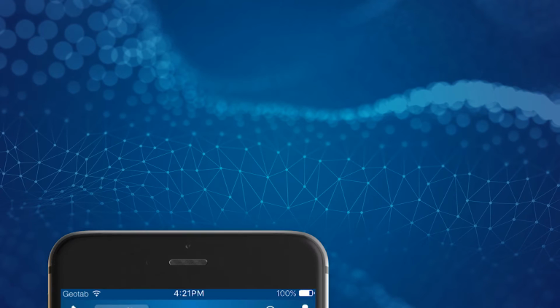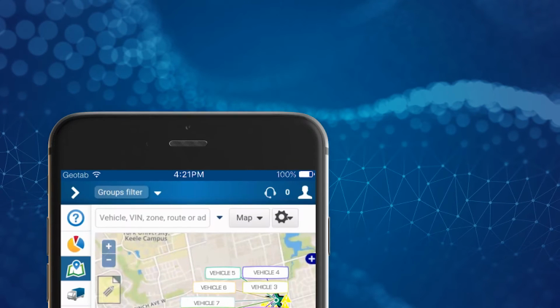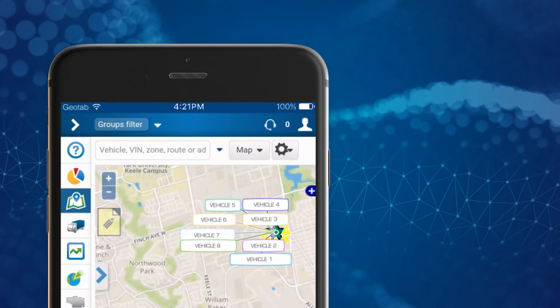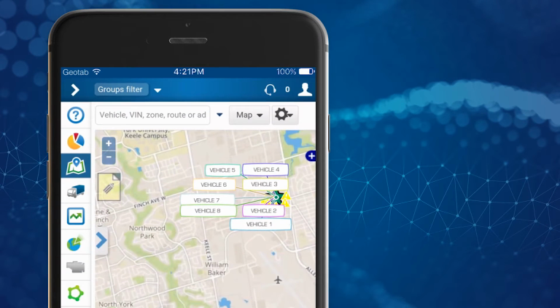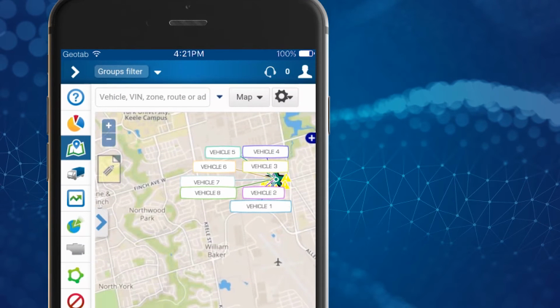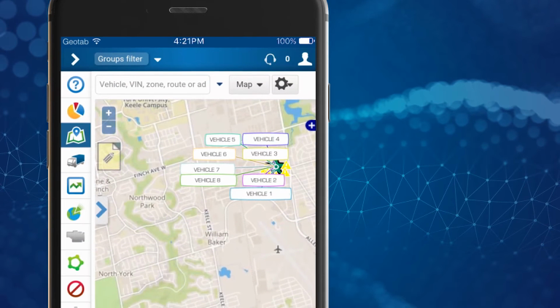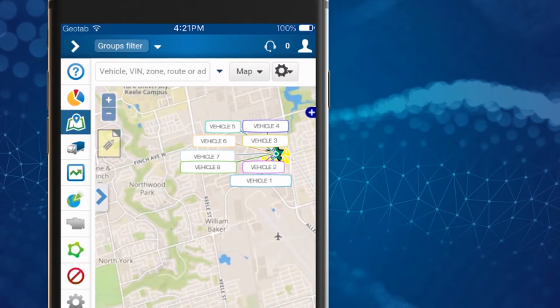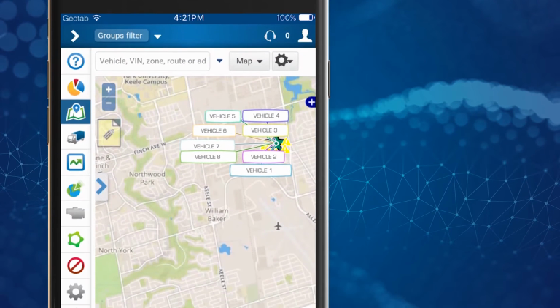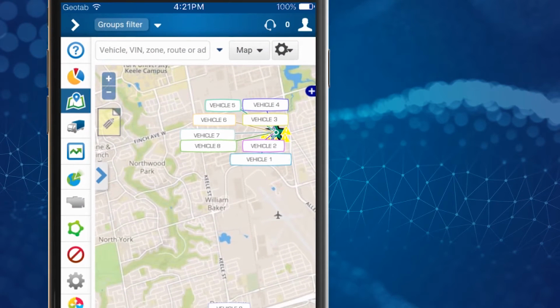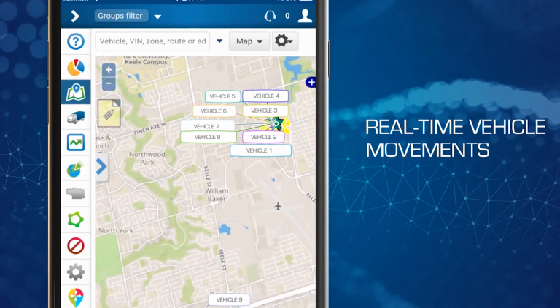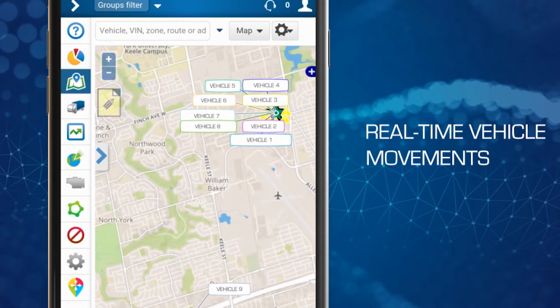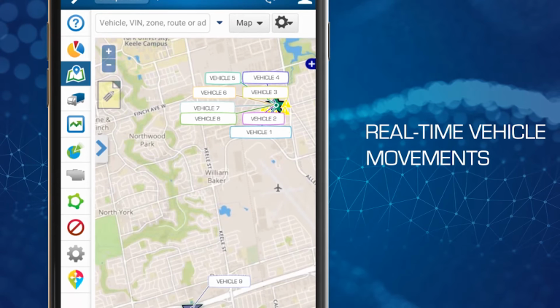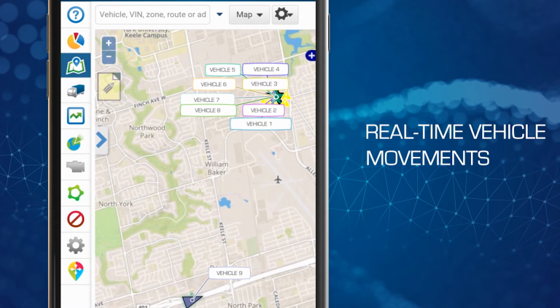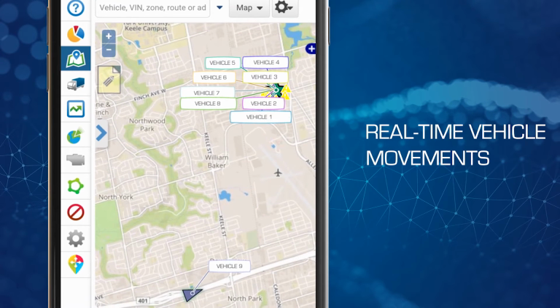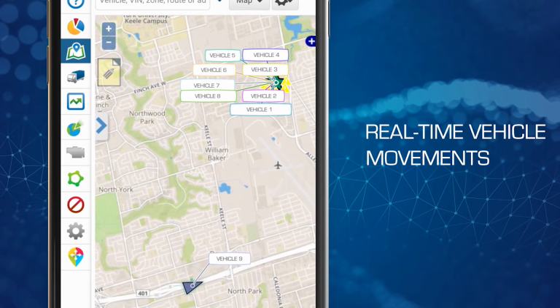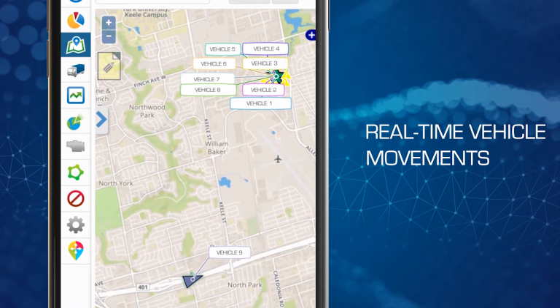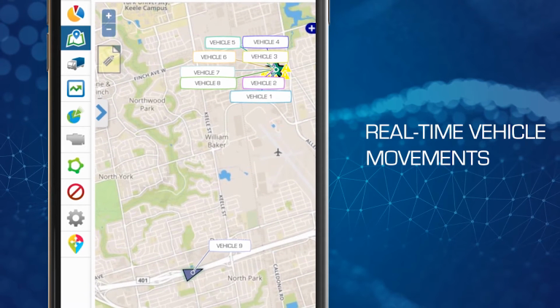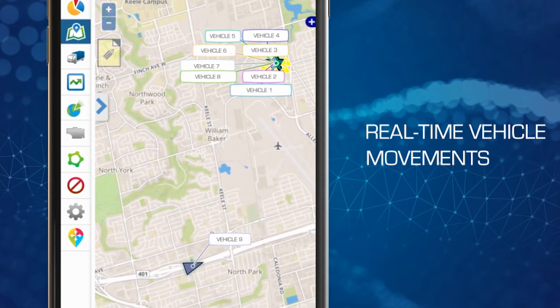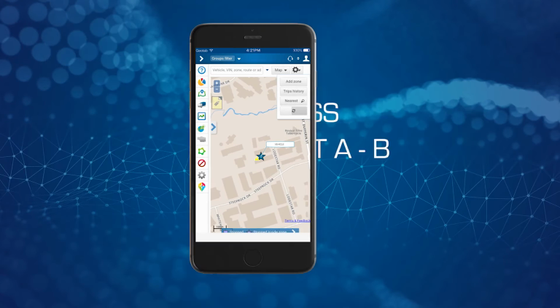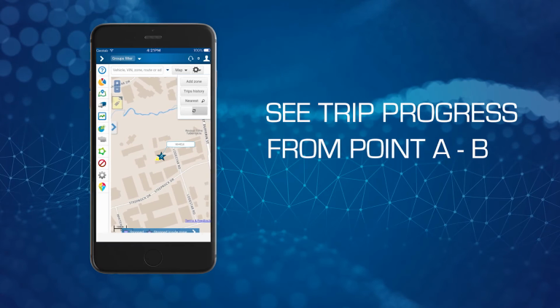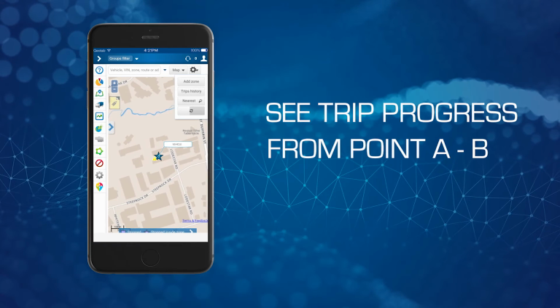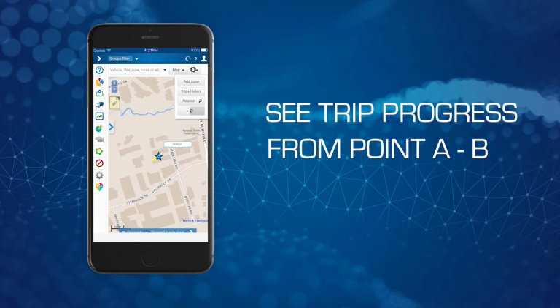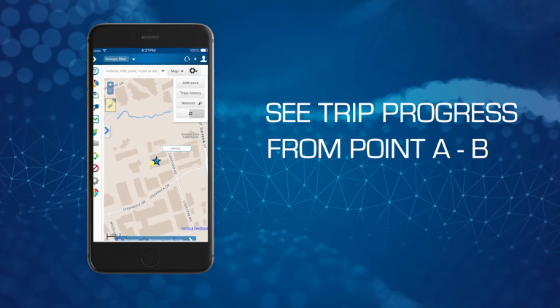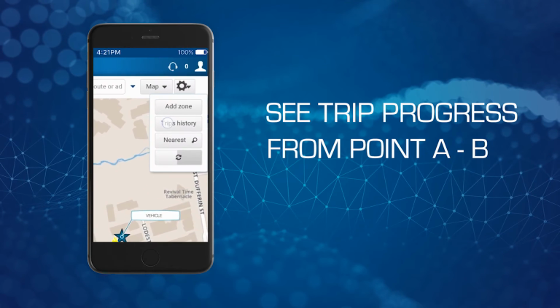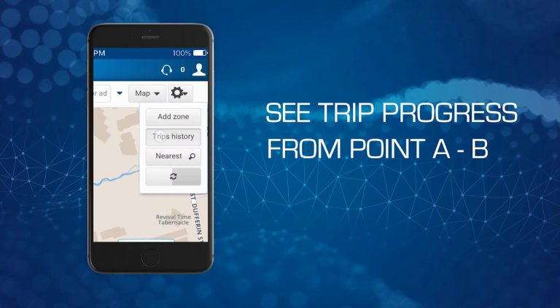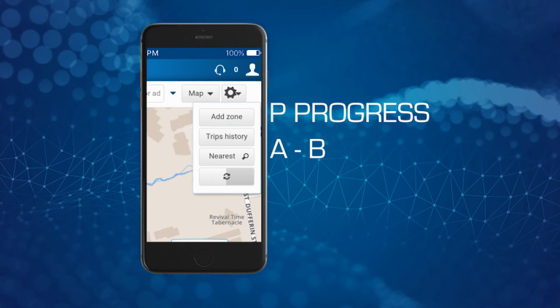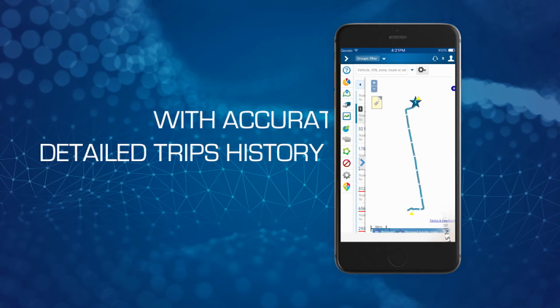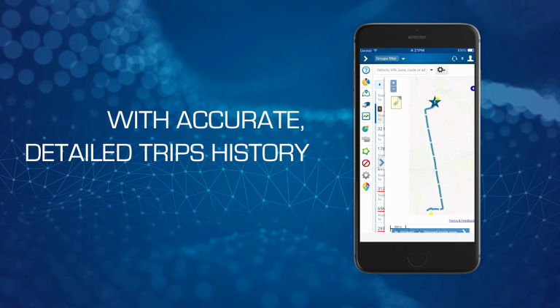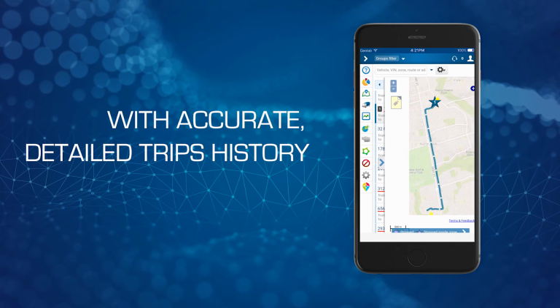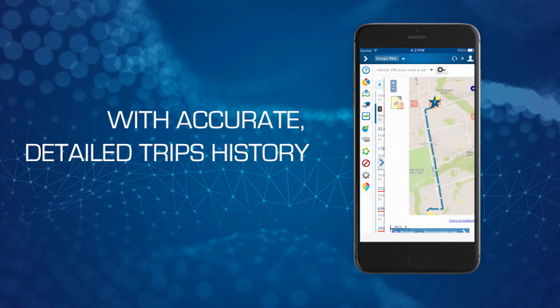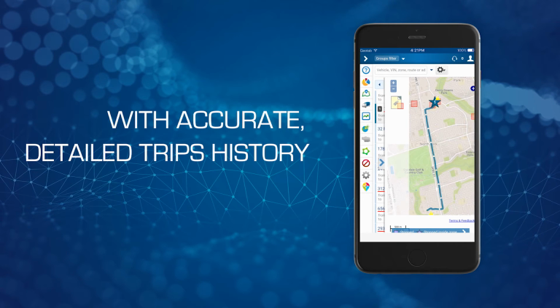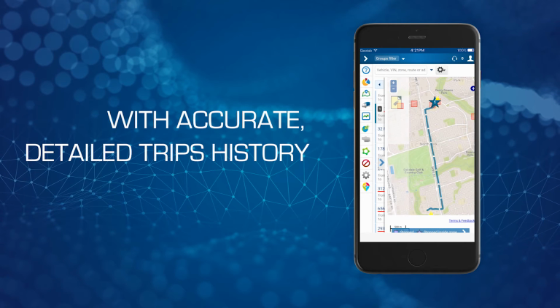Whether you're tracking one vehicle or thousands, follow real-time vehicle movements on the live map. See complete trip progress from point A to point B with the accurate, detailed trip history.